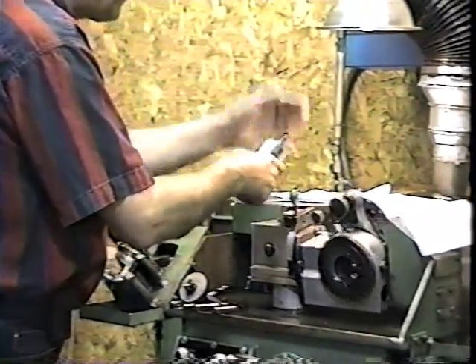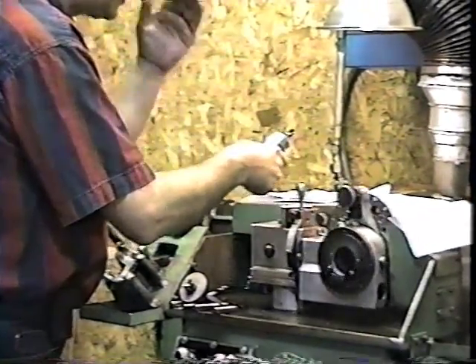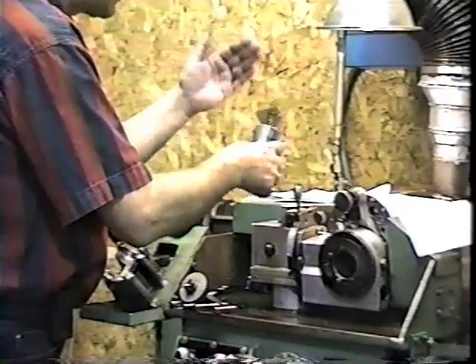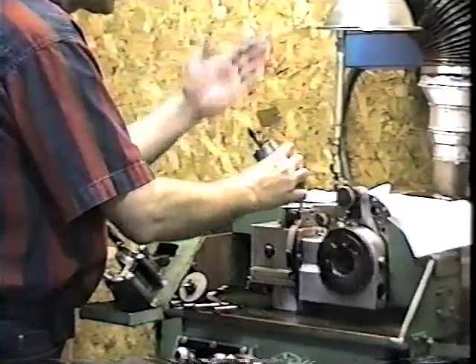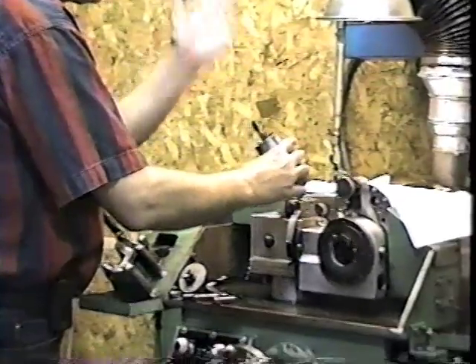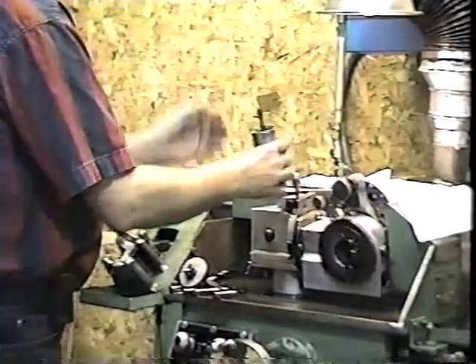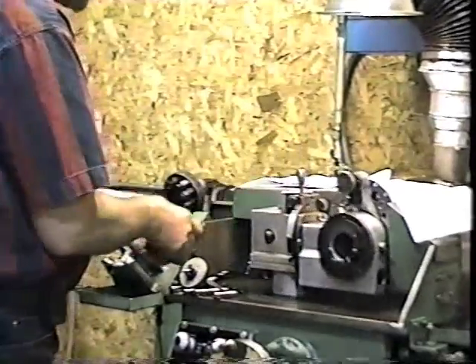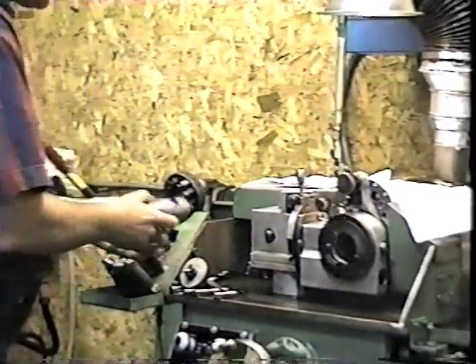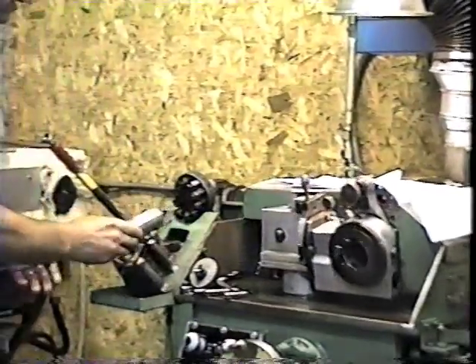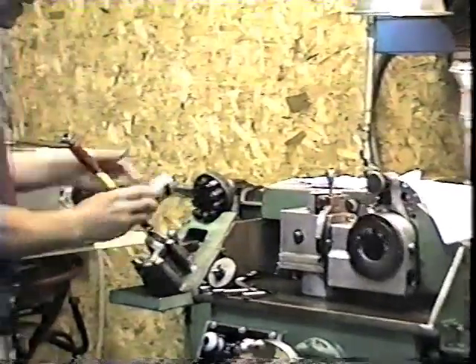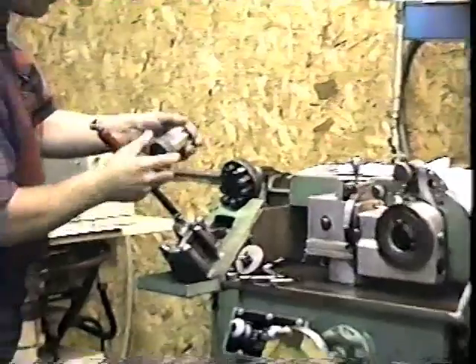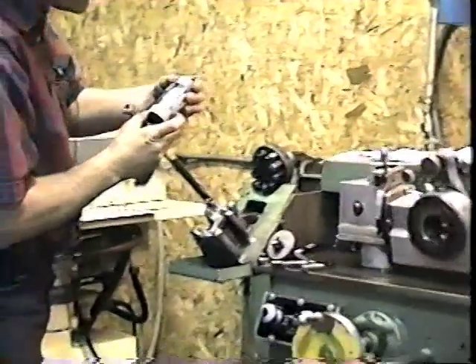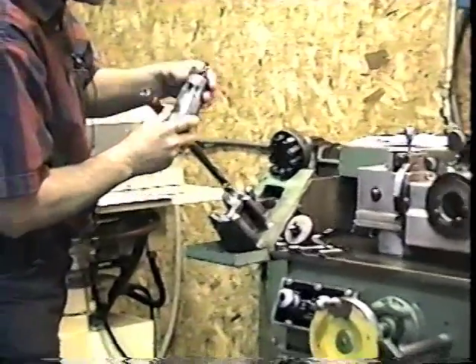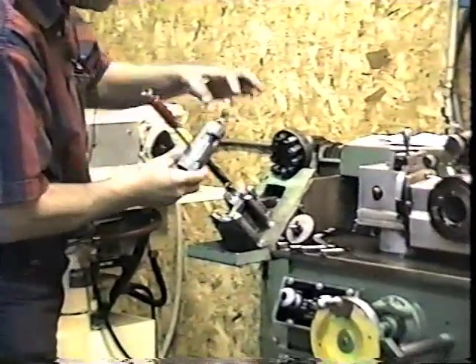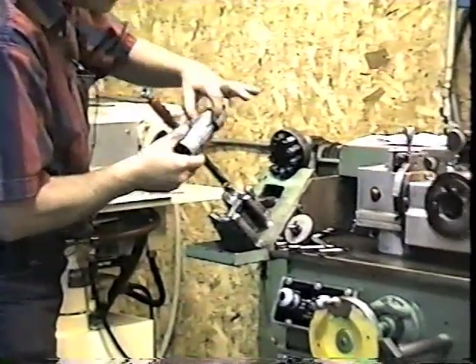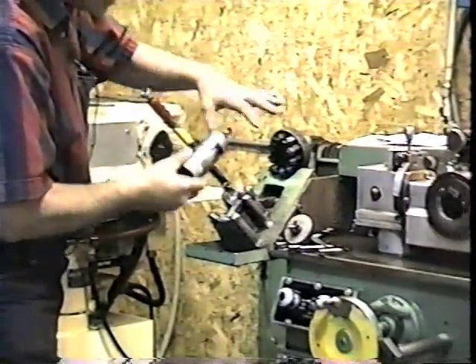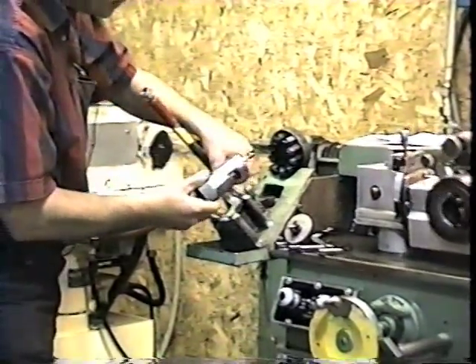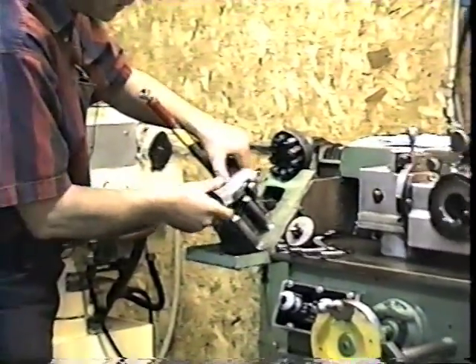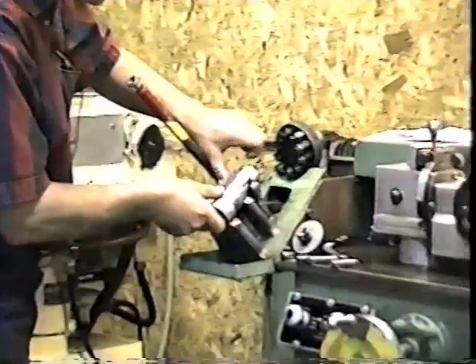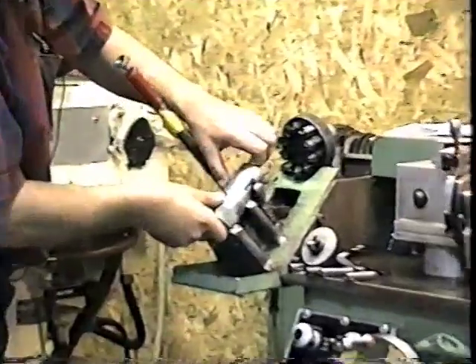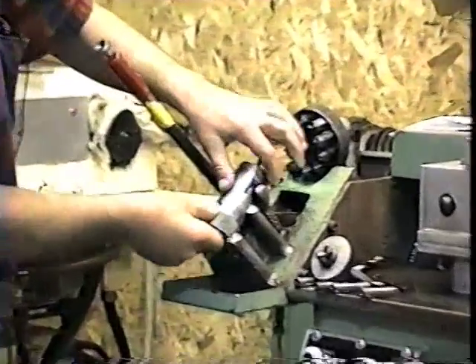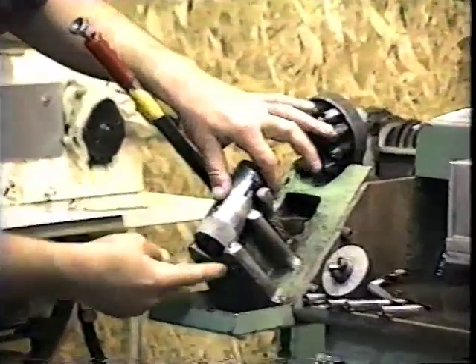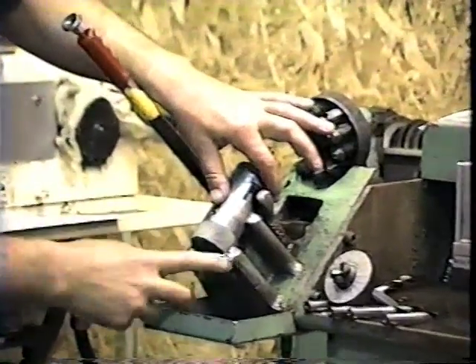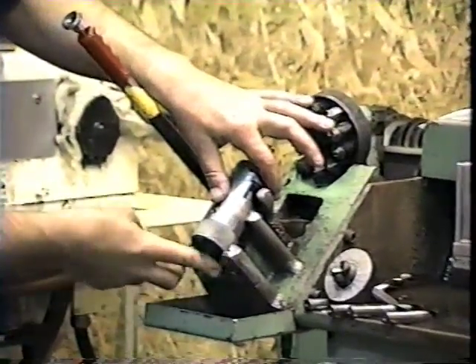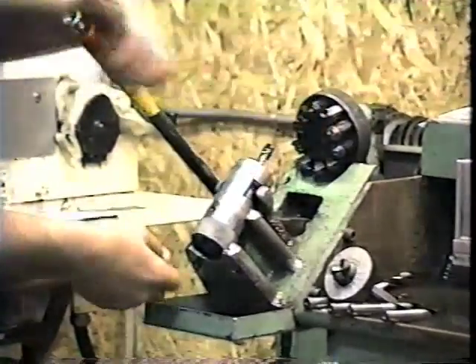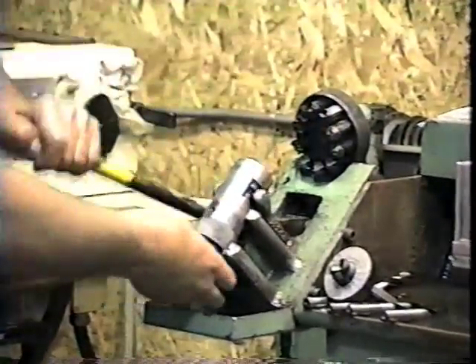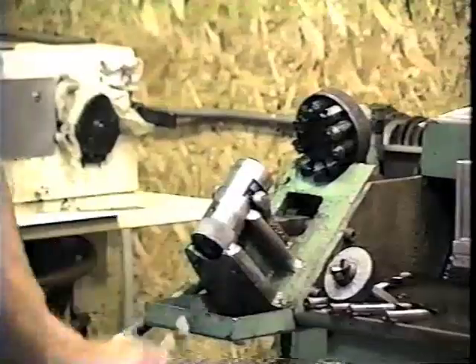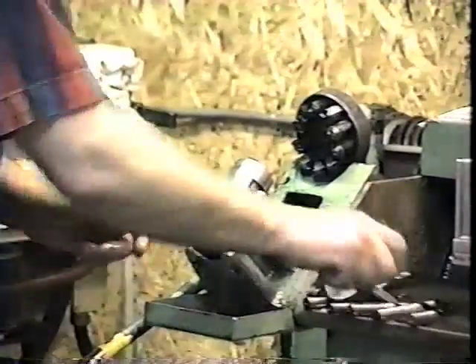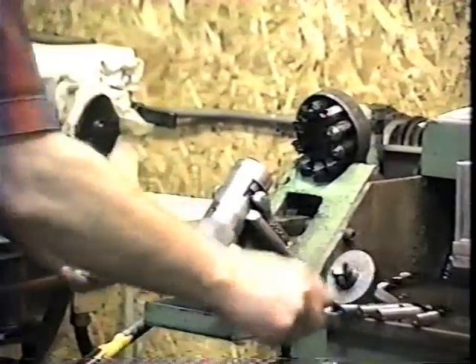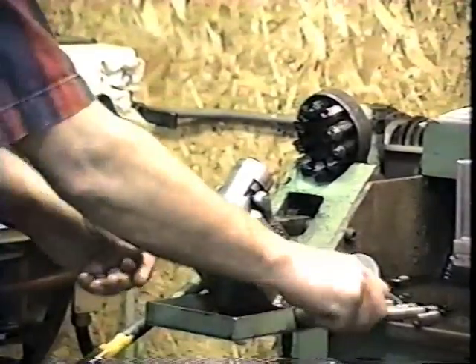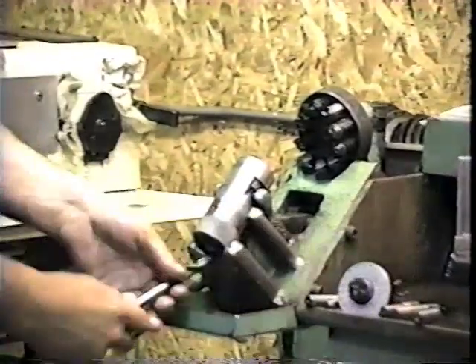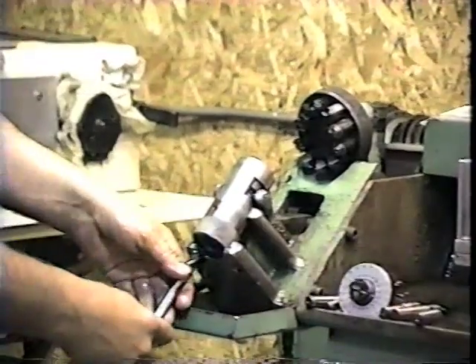I got perfect finish, perfect clearance, and a perfect chisel angle. Come back over with the pin down, the slots in the cradle, pin in the groove through the bottom, and I can just repeat this process.